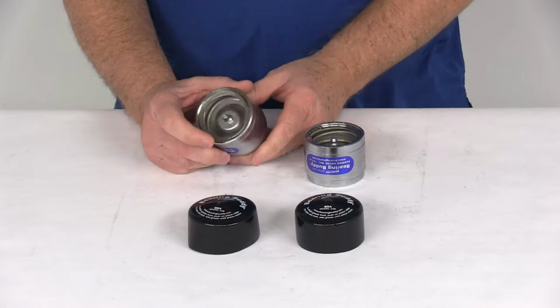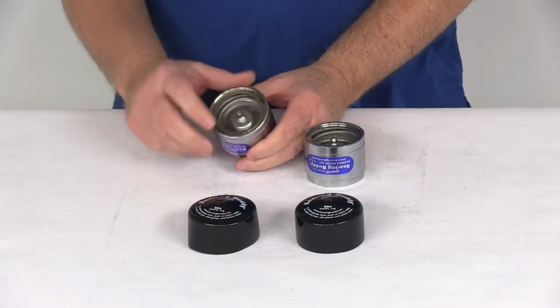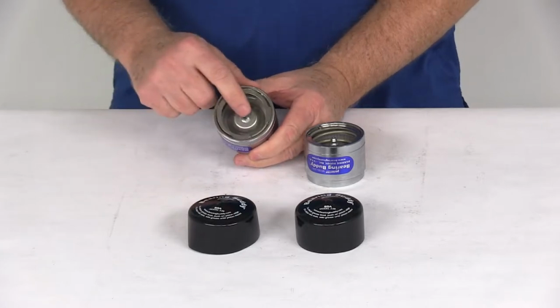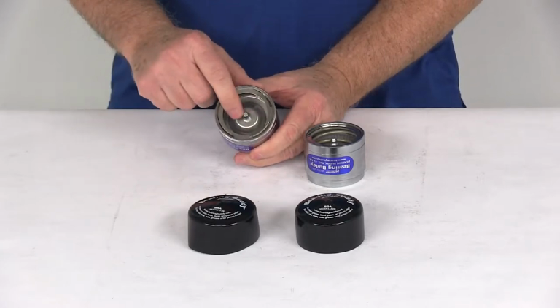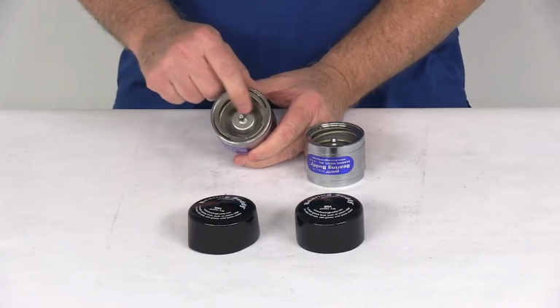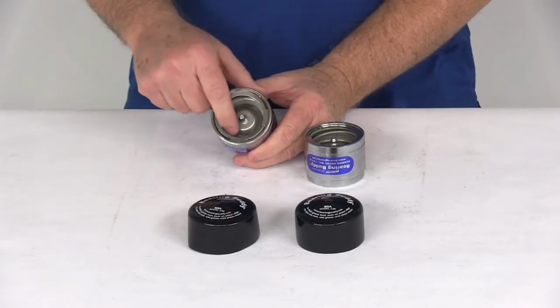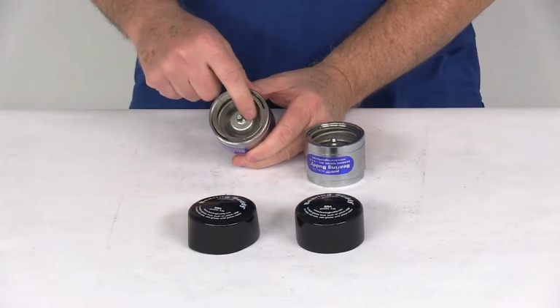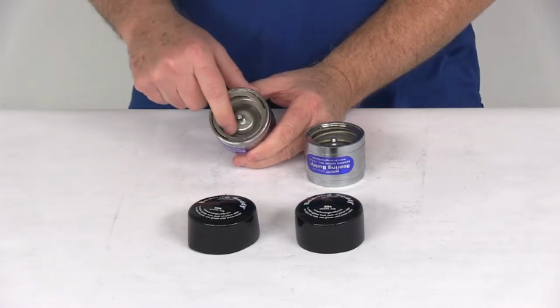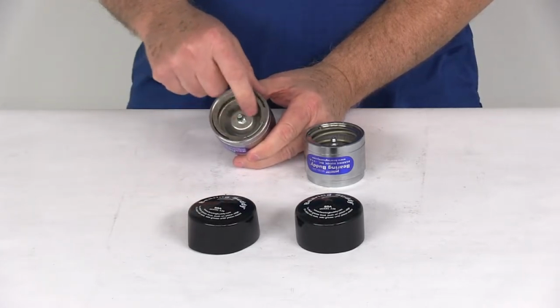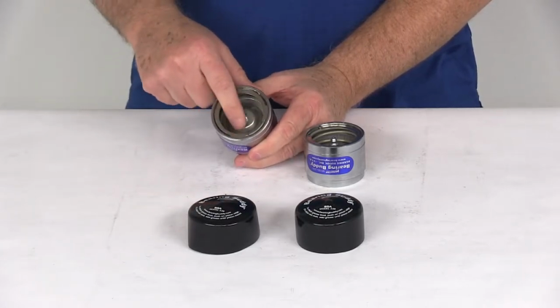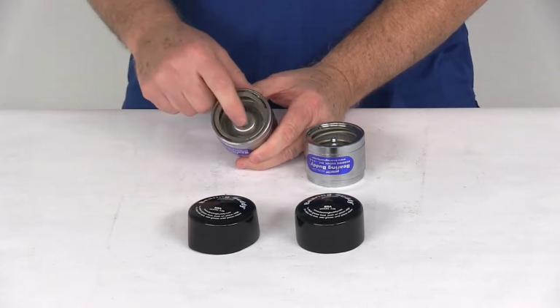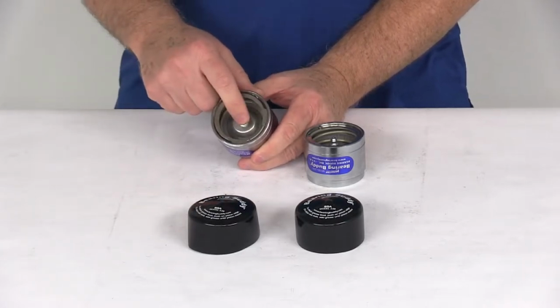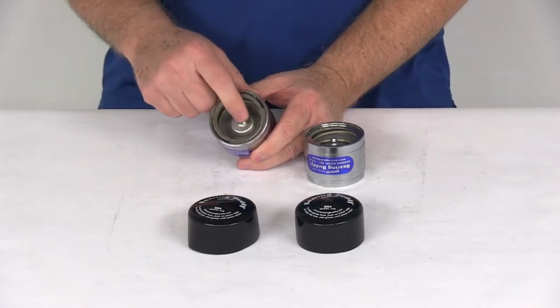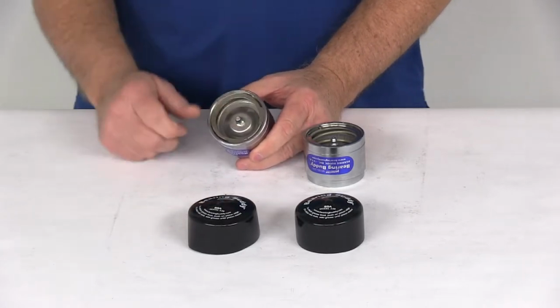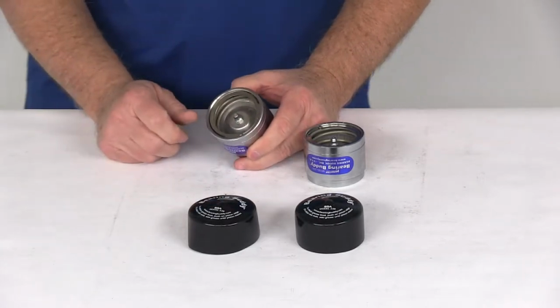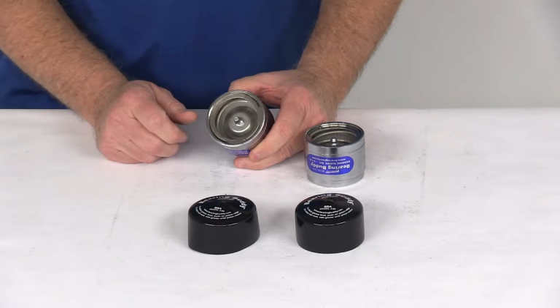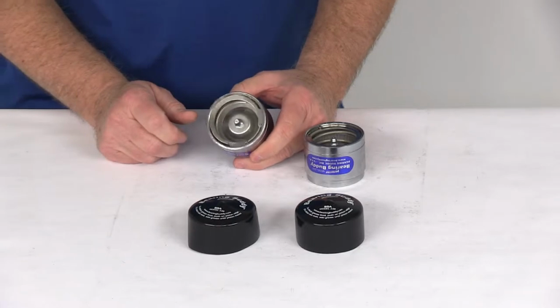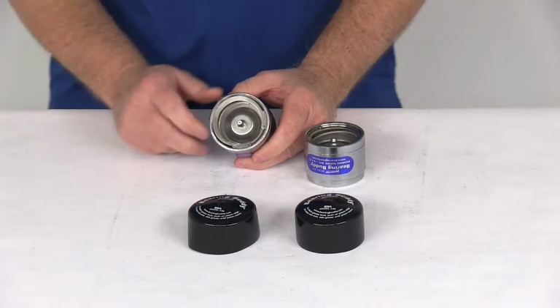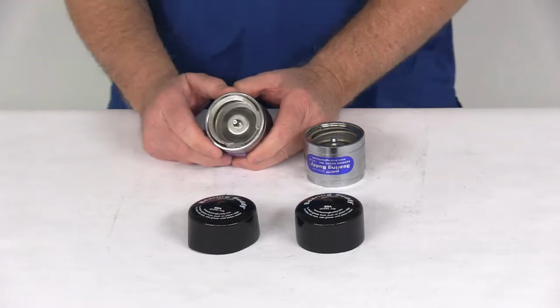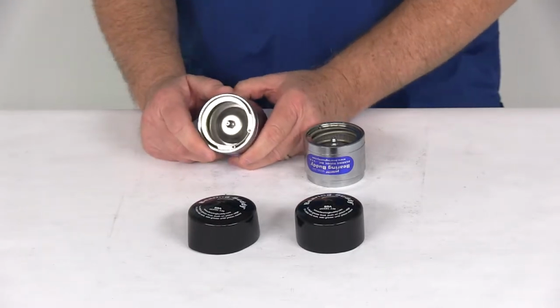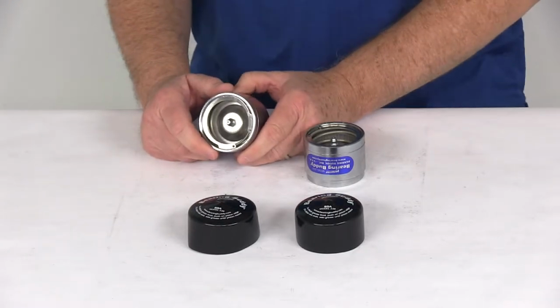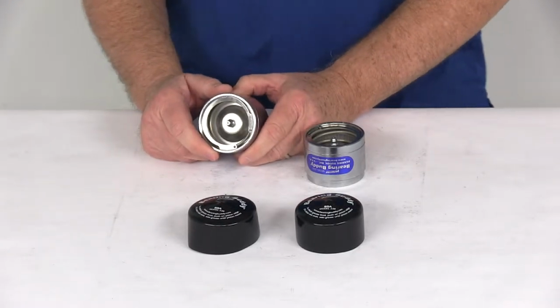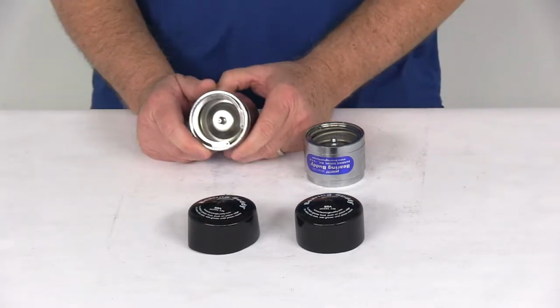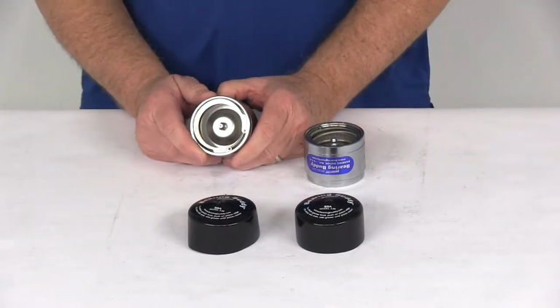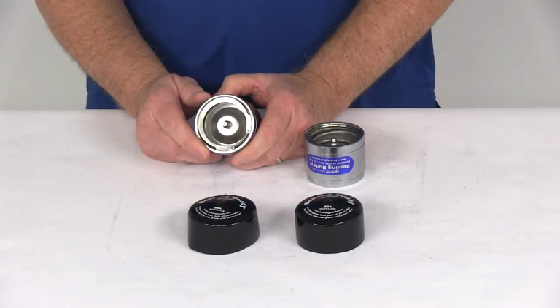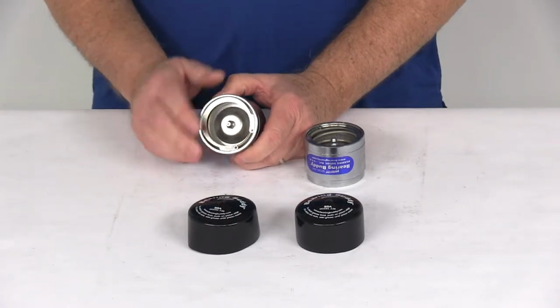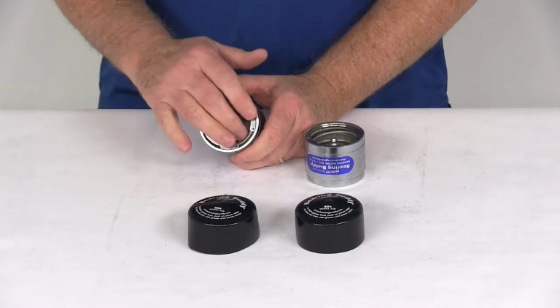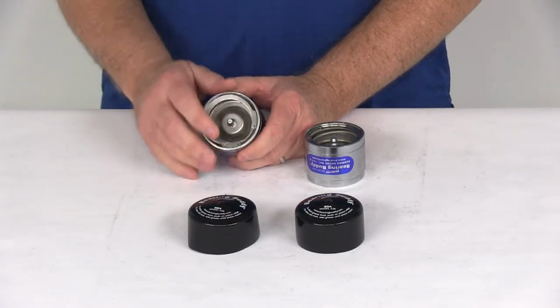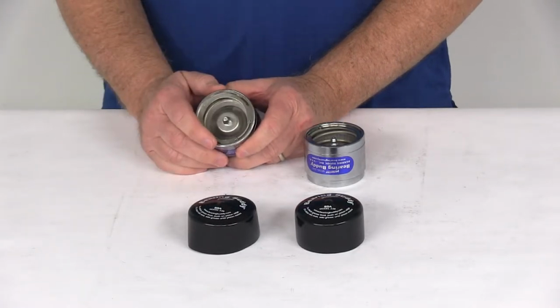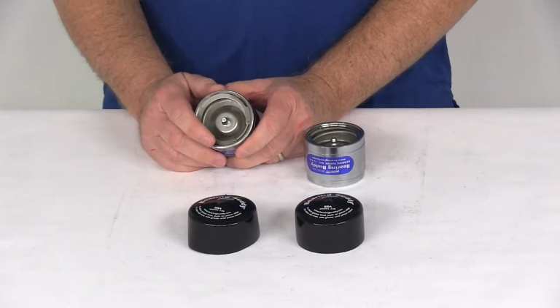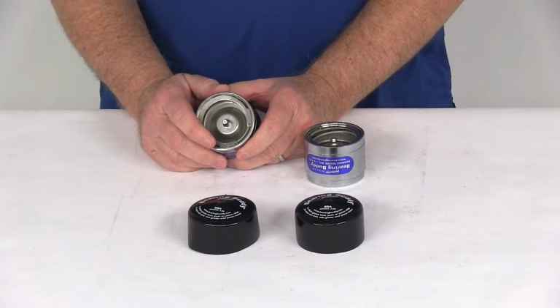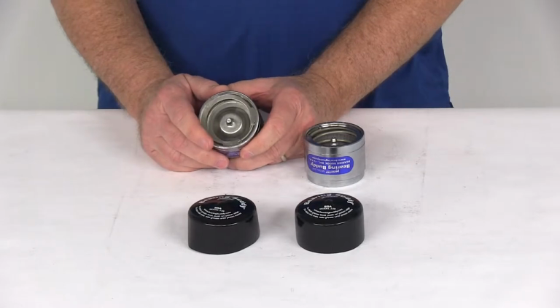It provides an easily accessible grease zerk fitting right here that you hook your grease gun to, to pump grease into your hub without having to remove the hub from the axle. This makes adding grease to your bearings very quick and simple.